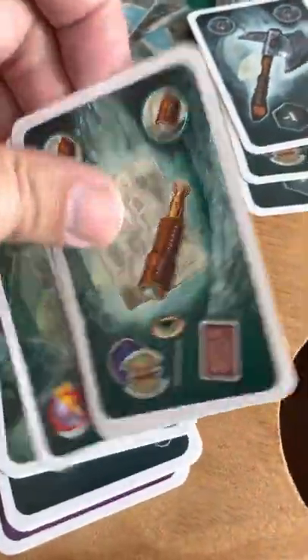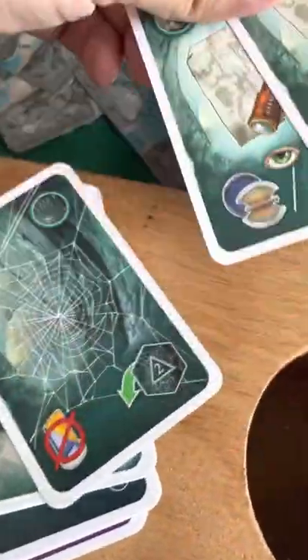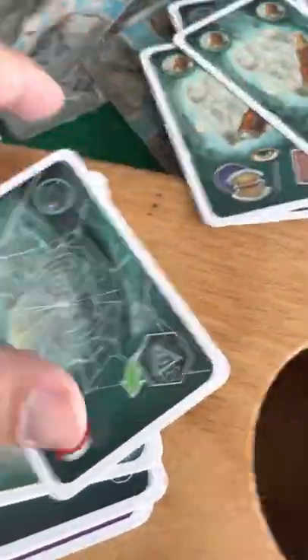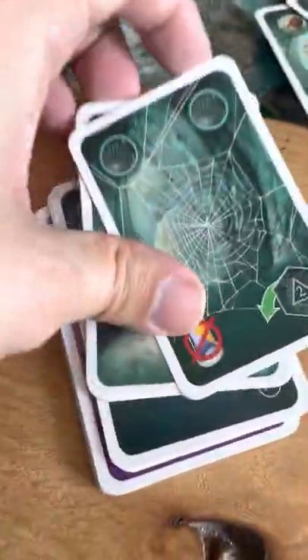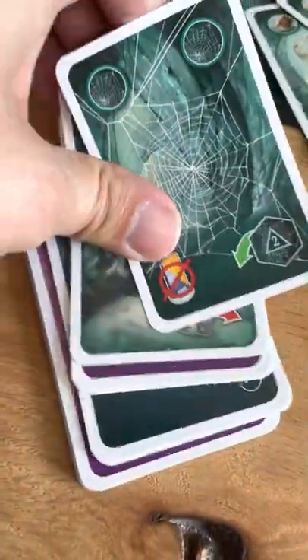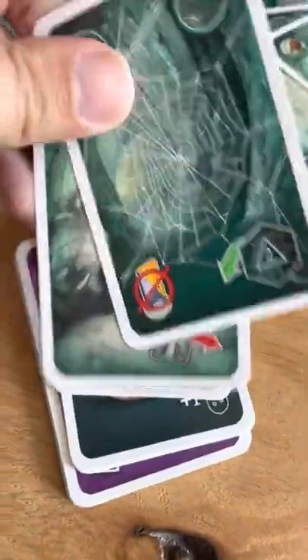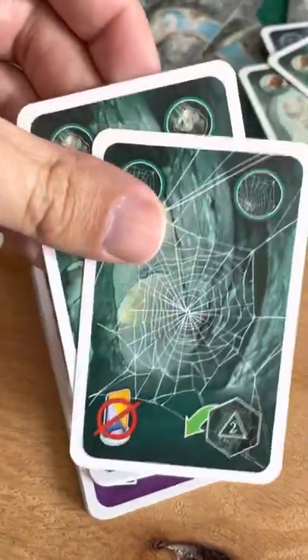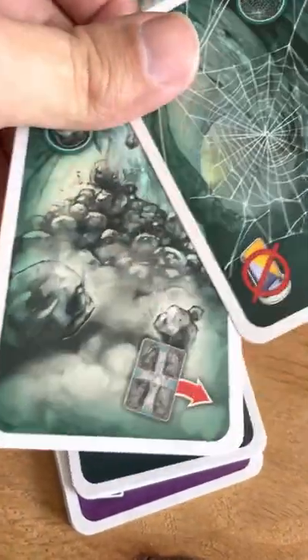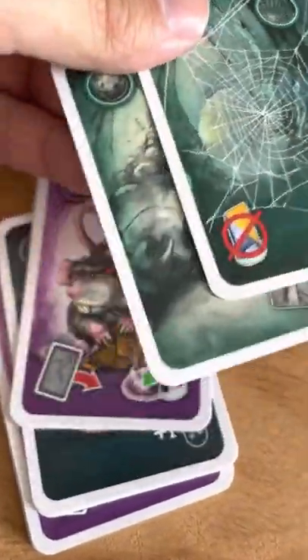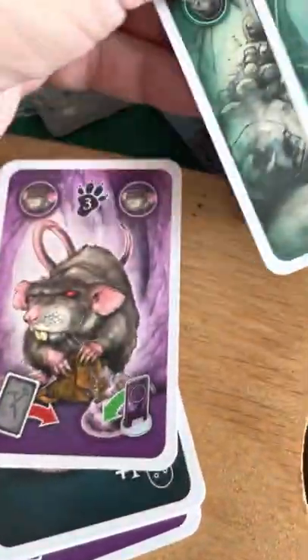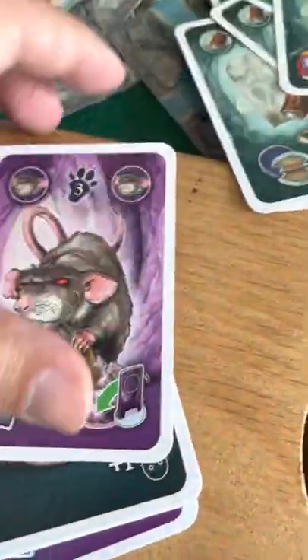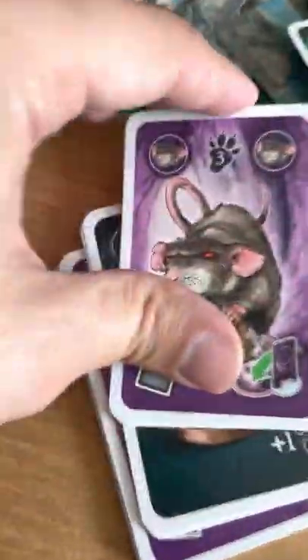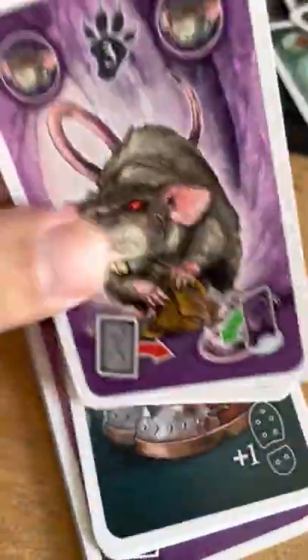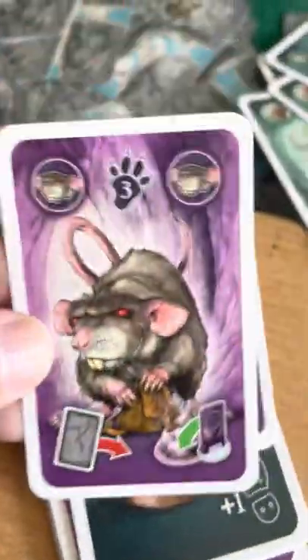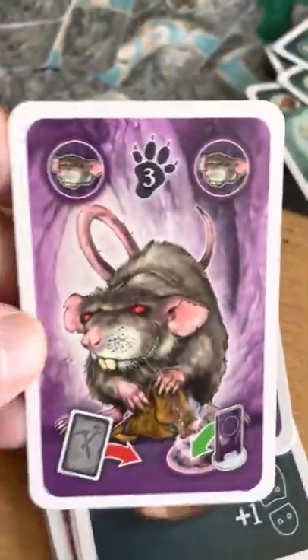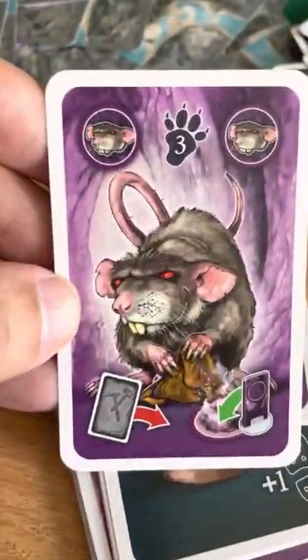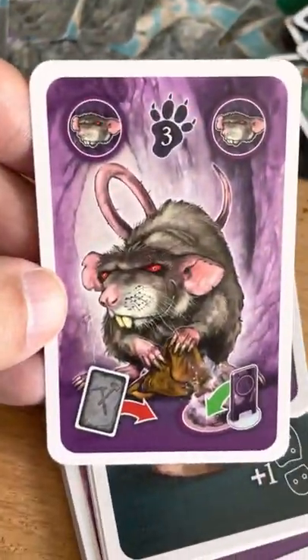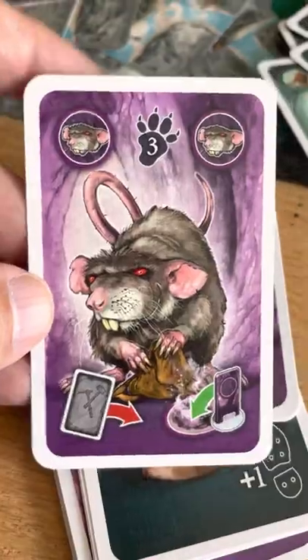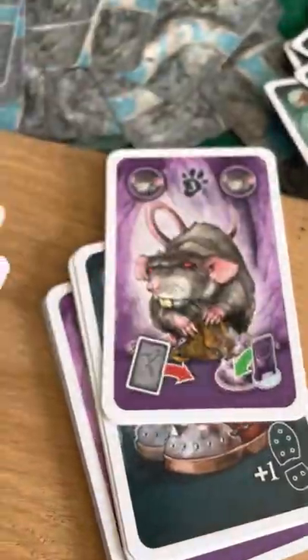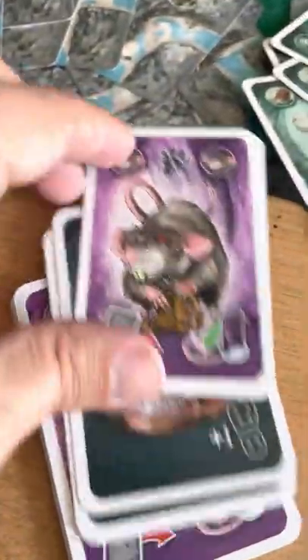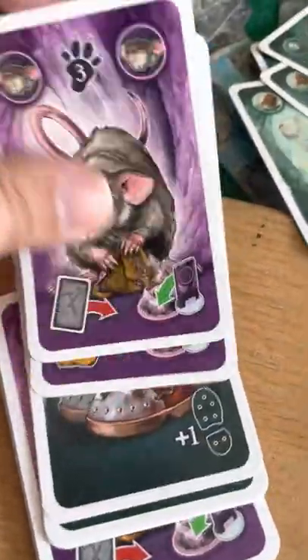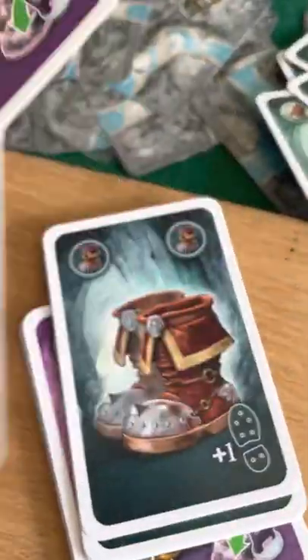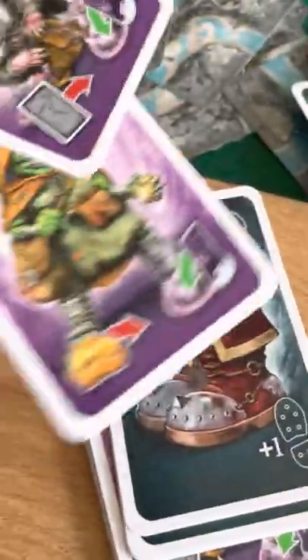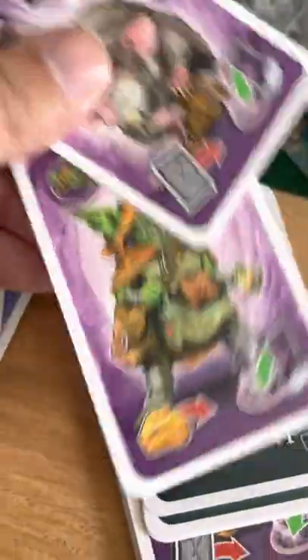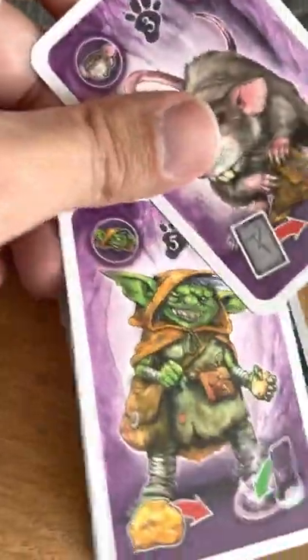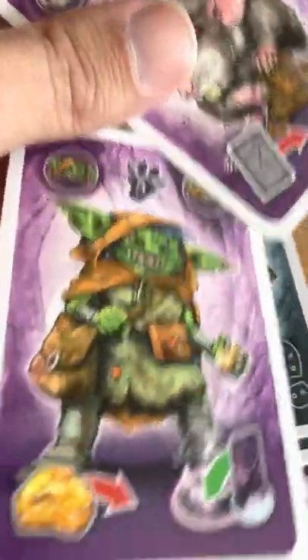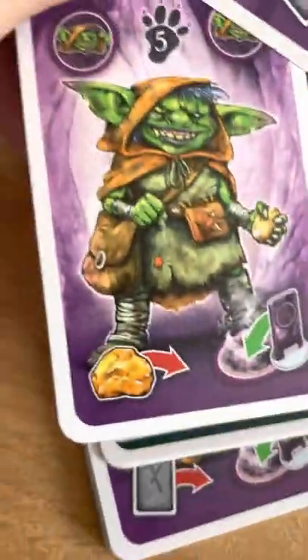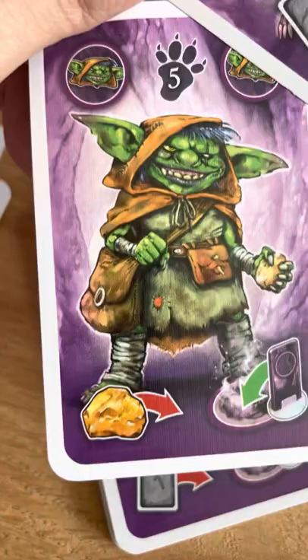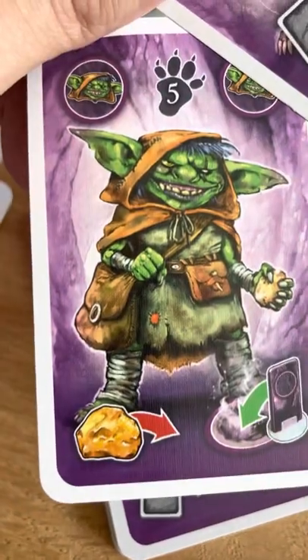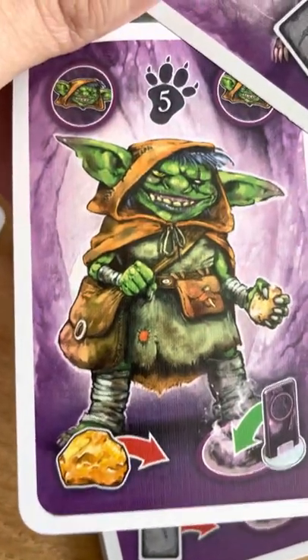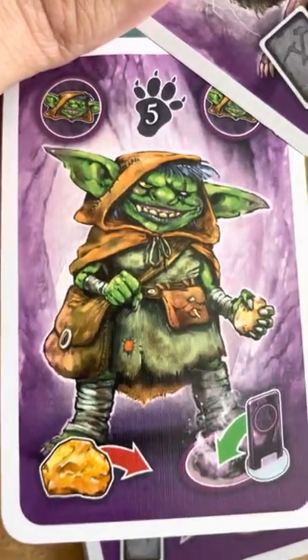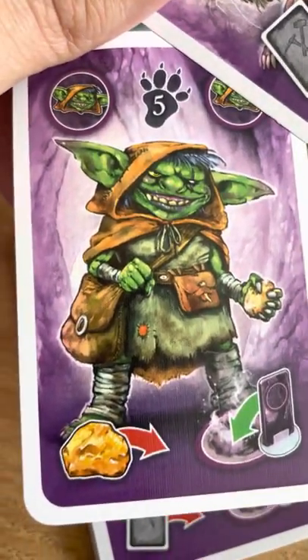Map cards — of course you can look at the possible endpoints. Spiderwebs and stuff. Here is our first creature: bearing in — okay, got the rats. And the goblin — yeah, goblin.